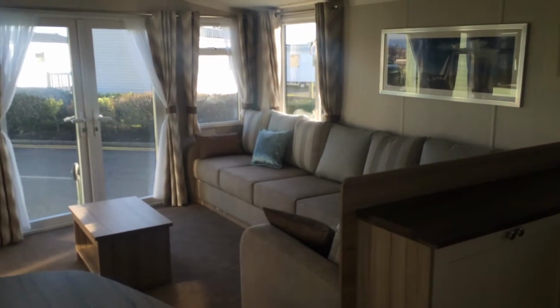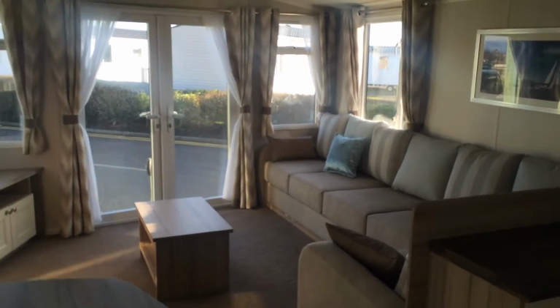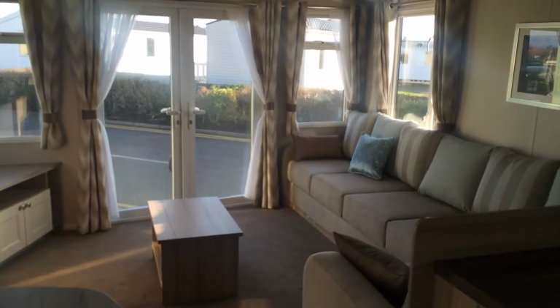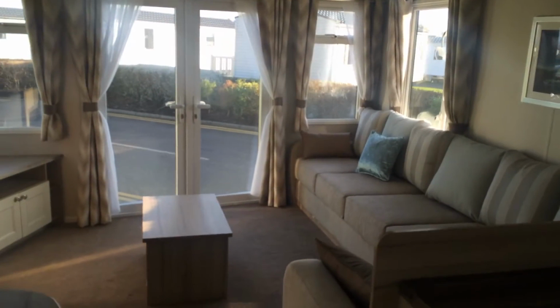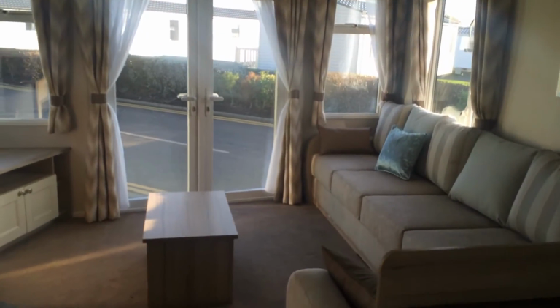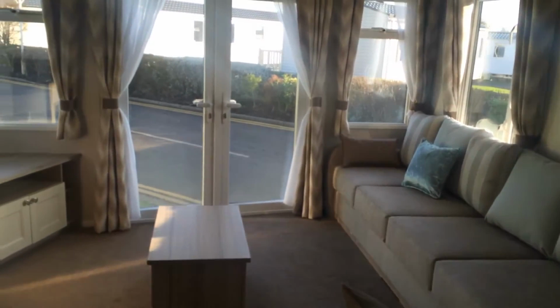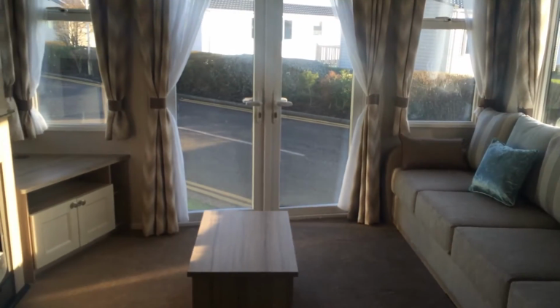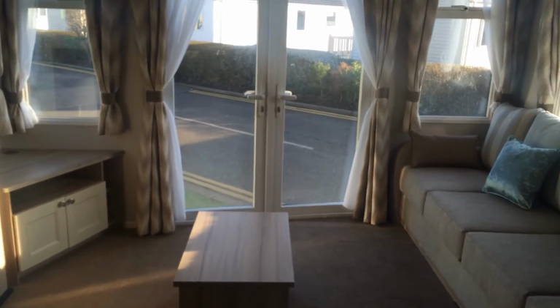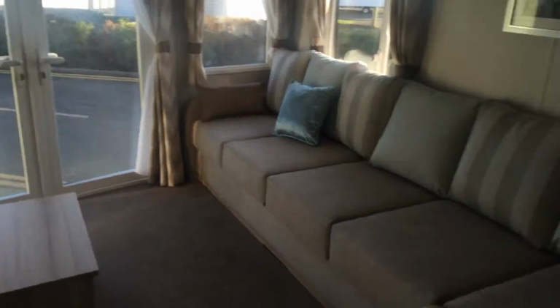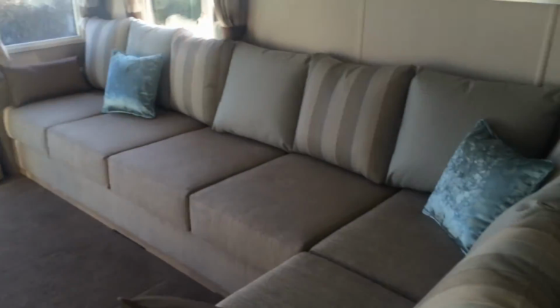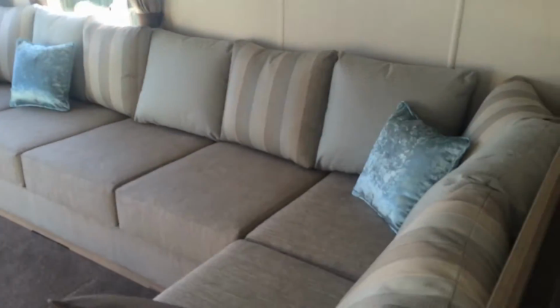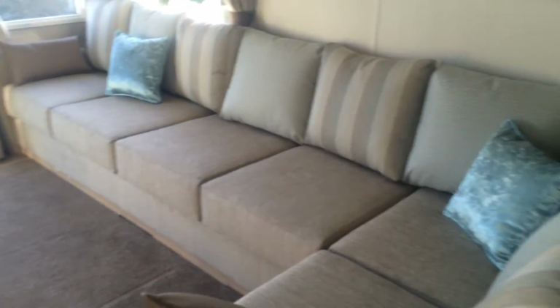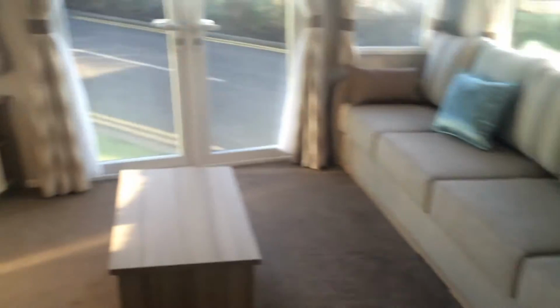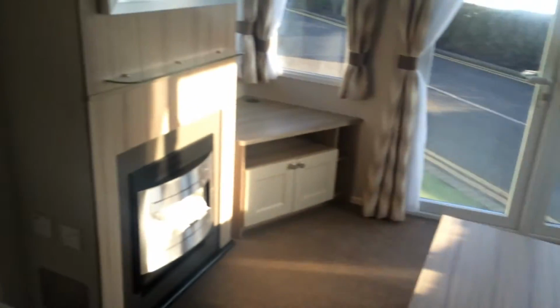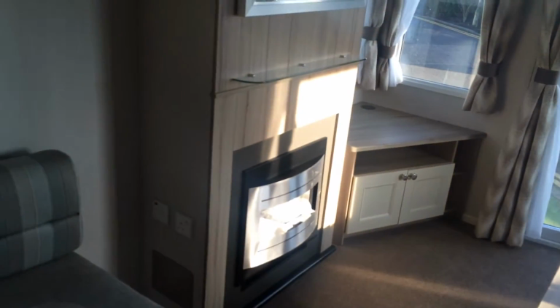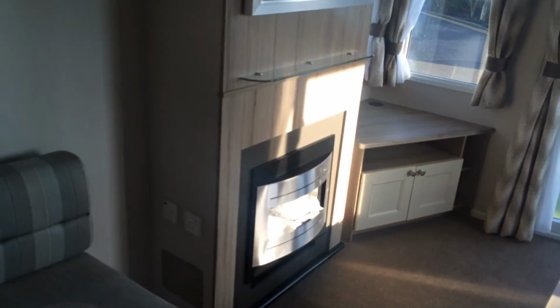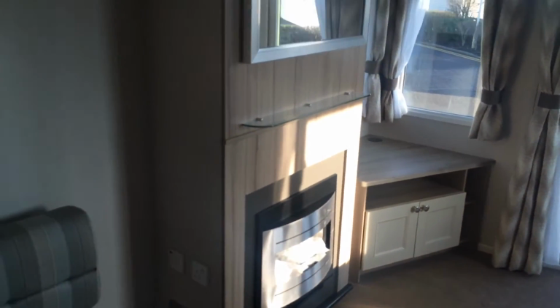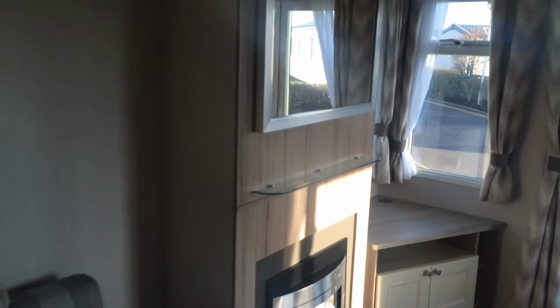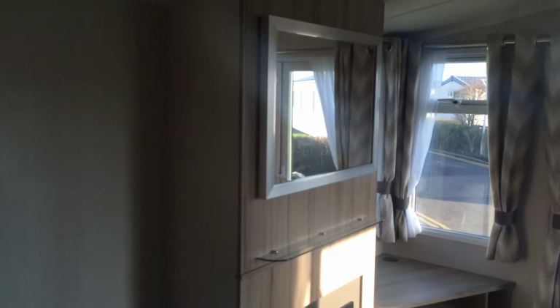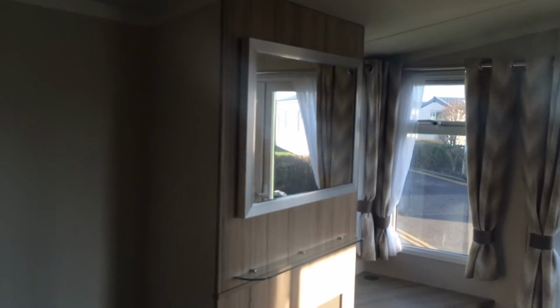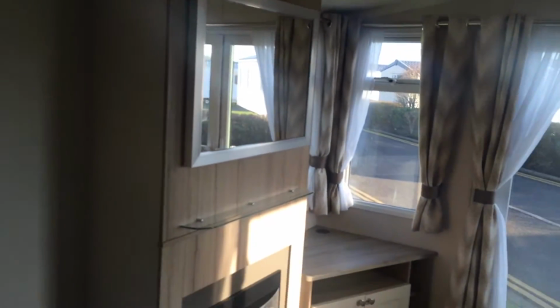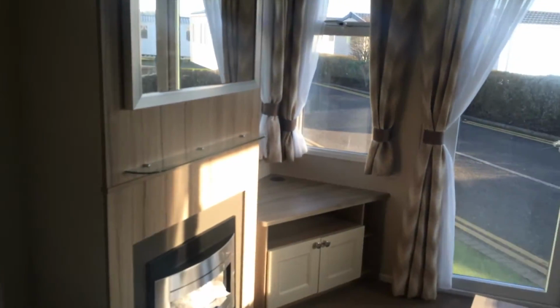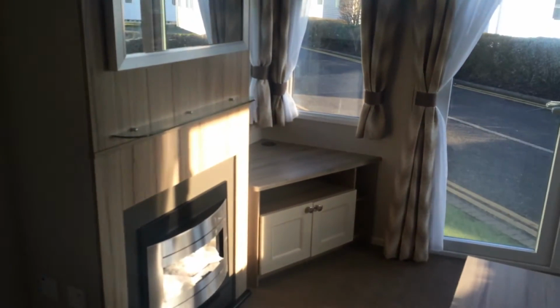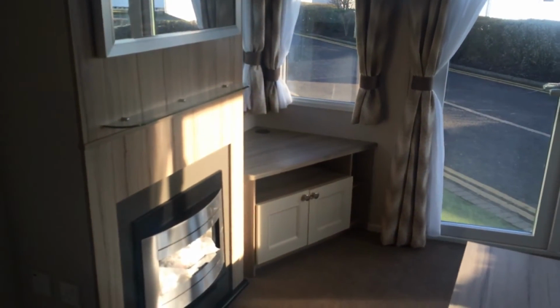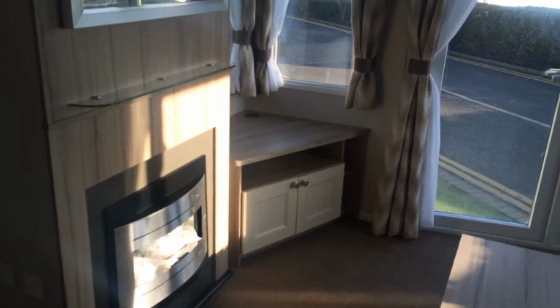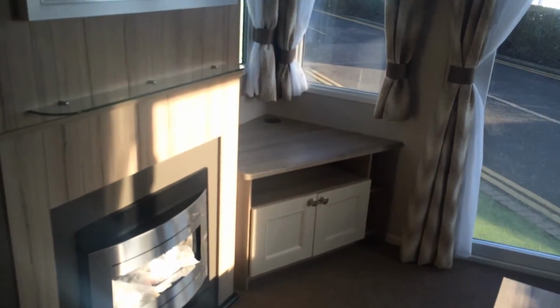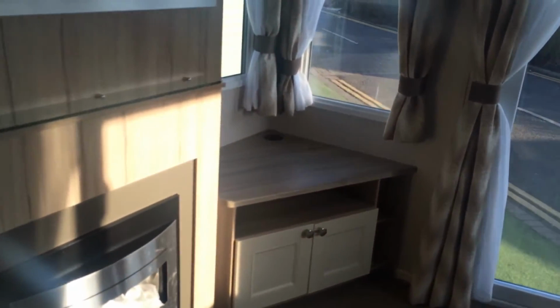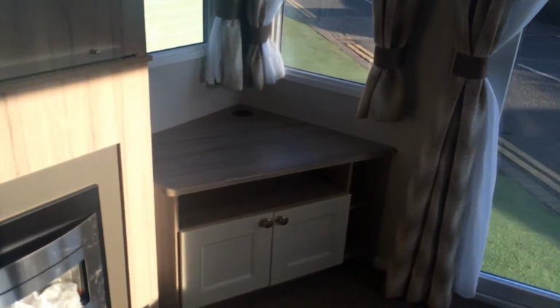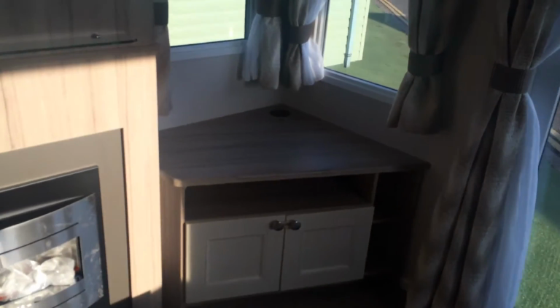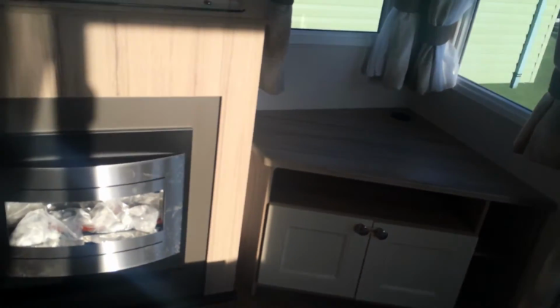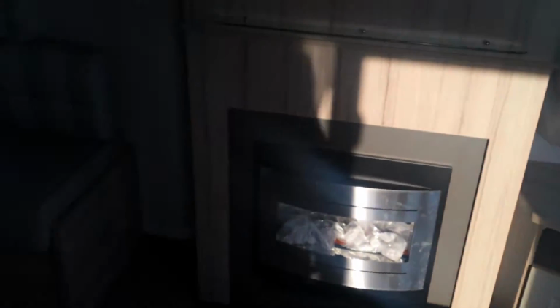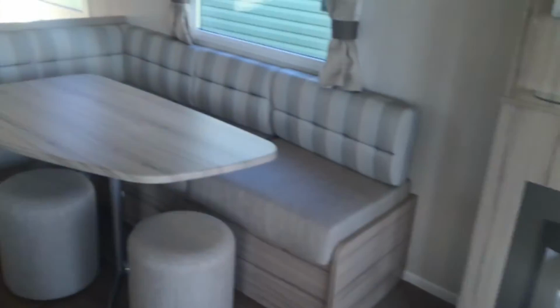With front opening doors, double glazed, central heated, with ample seating as you can see, with the electric fire, with a little shelf up above and a mirror, and then the space in the corner for you to be able to put your TV on.